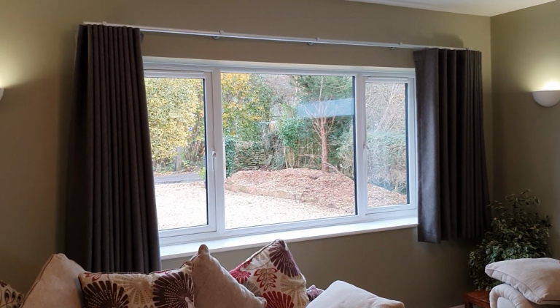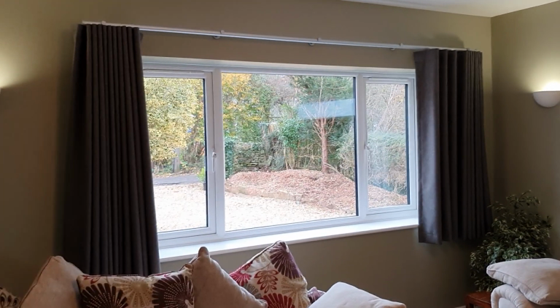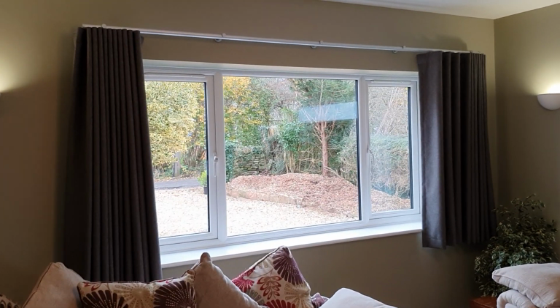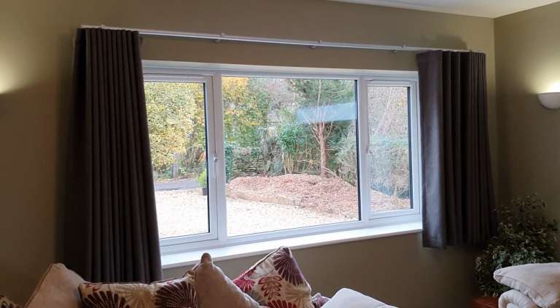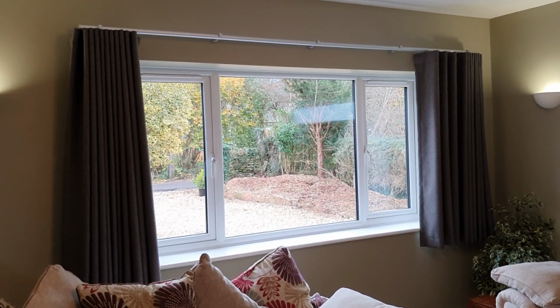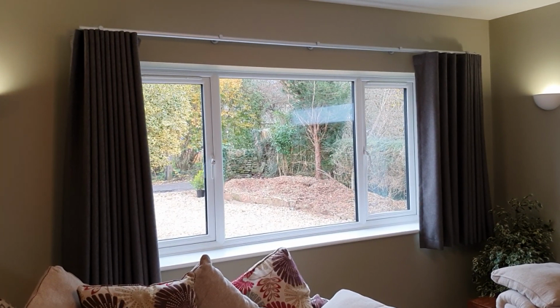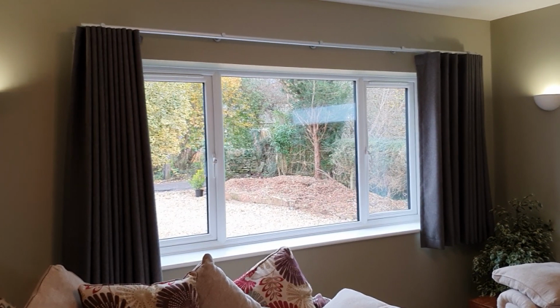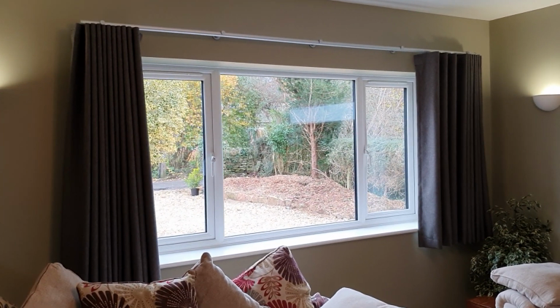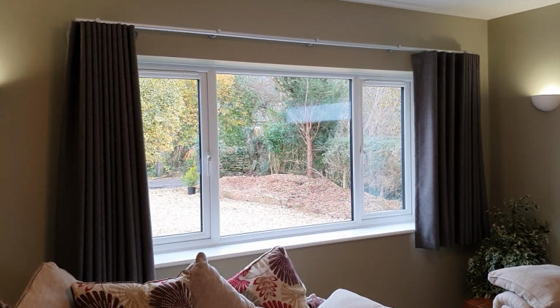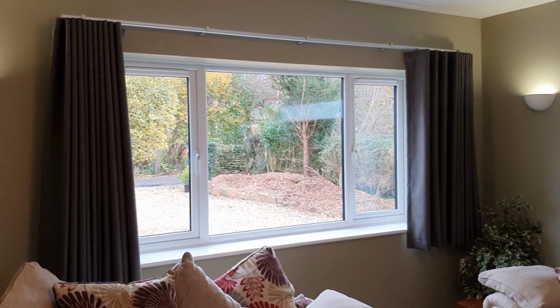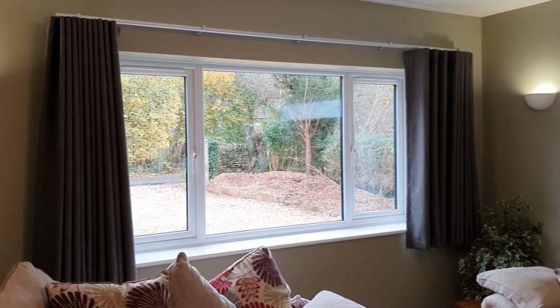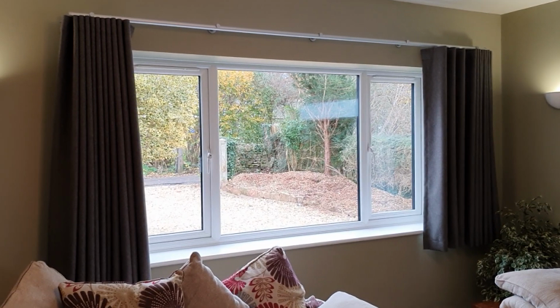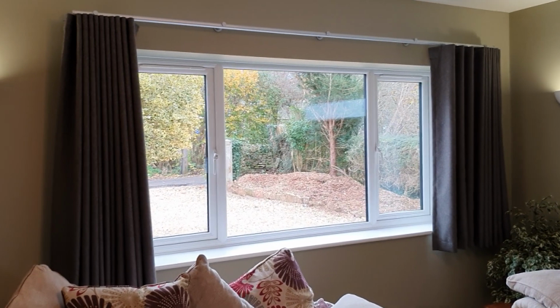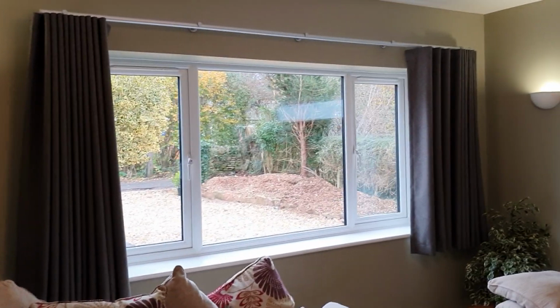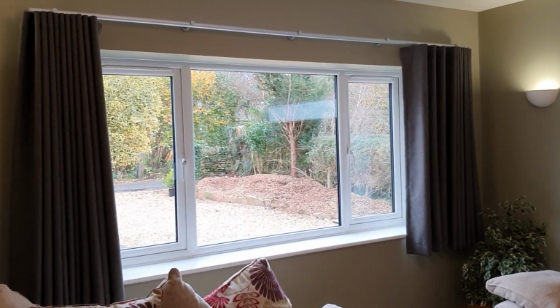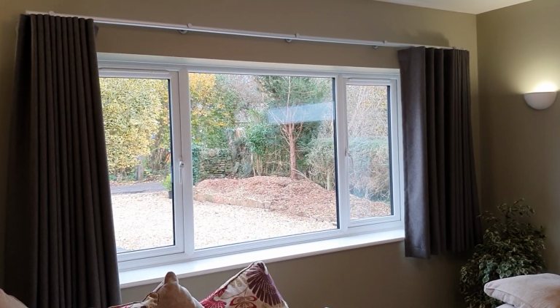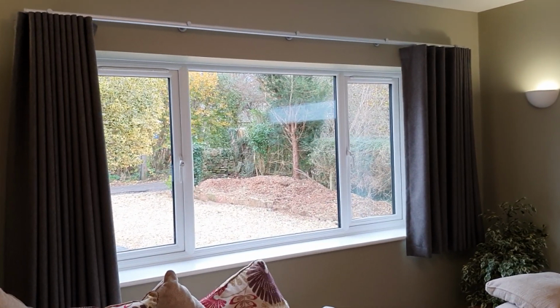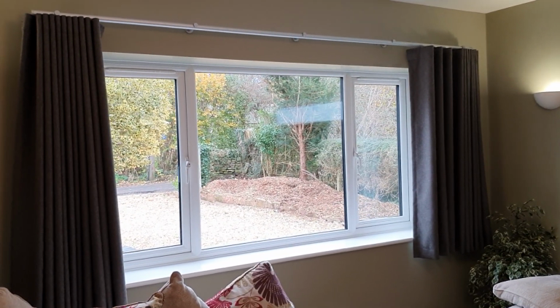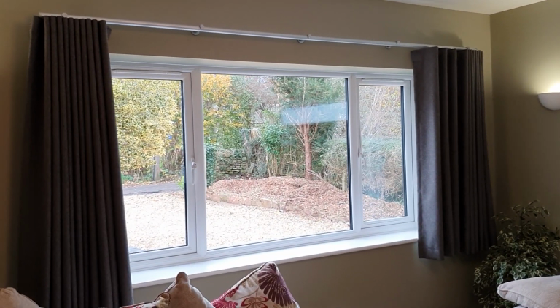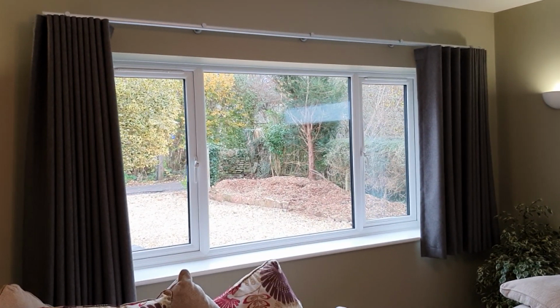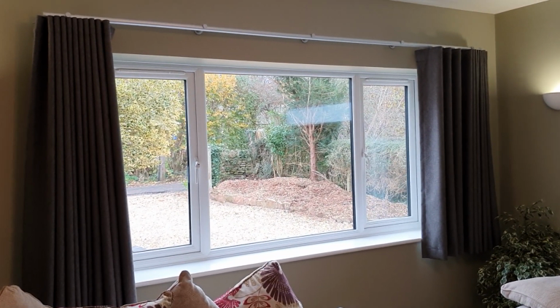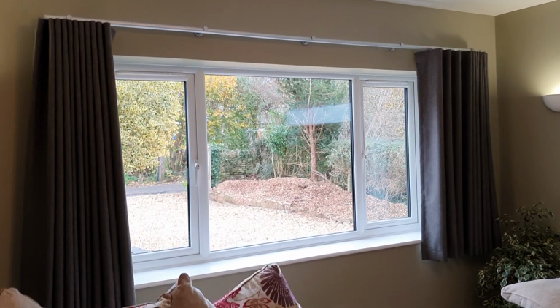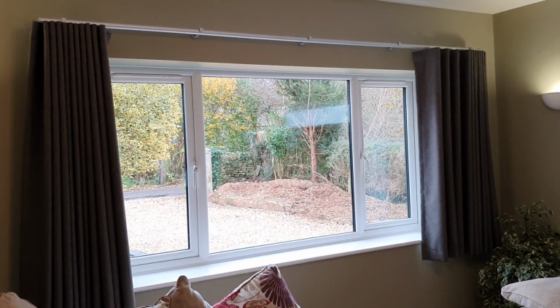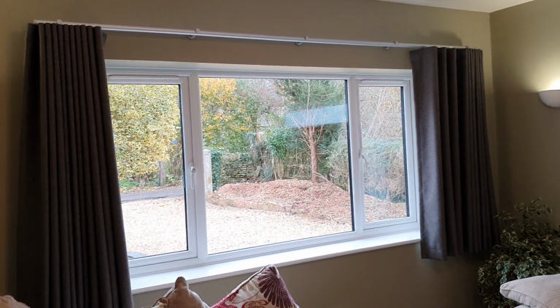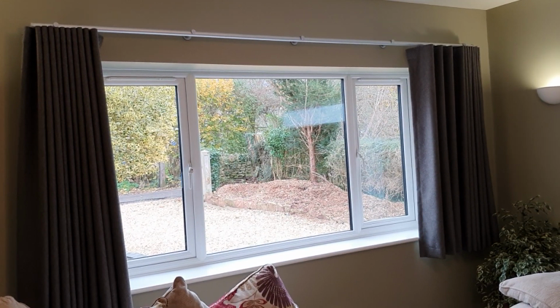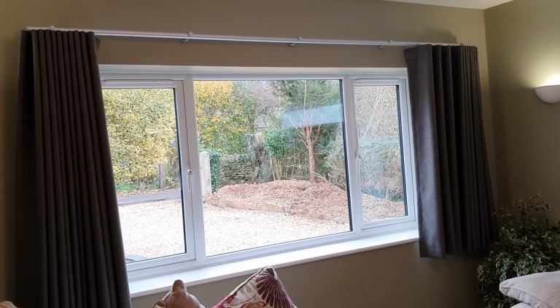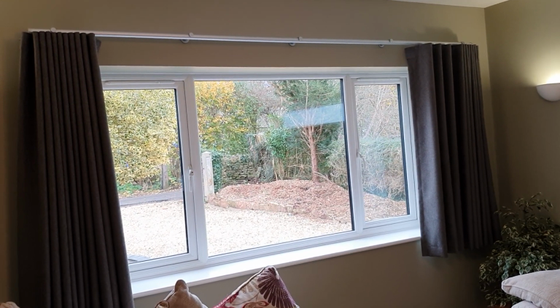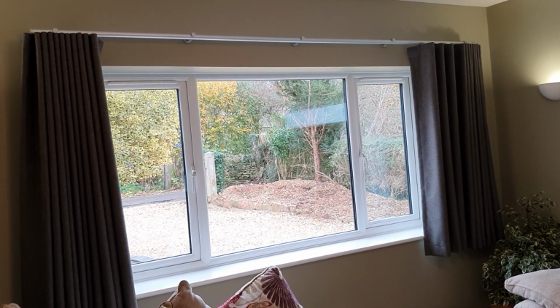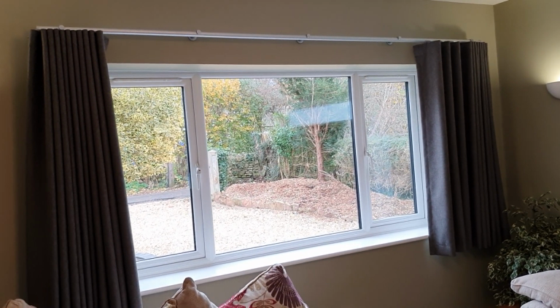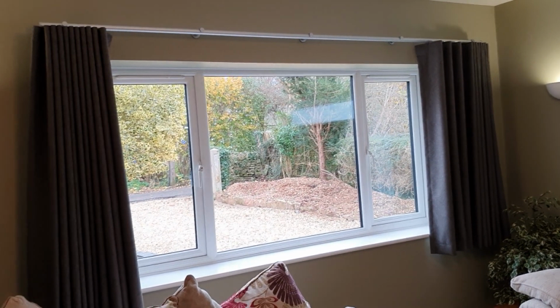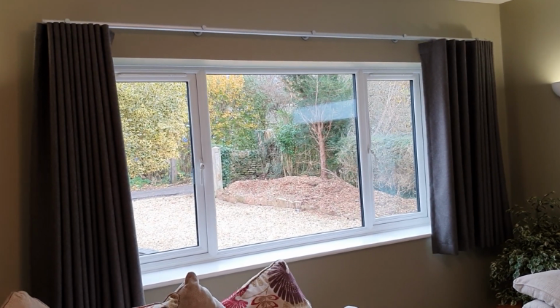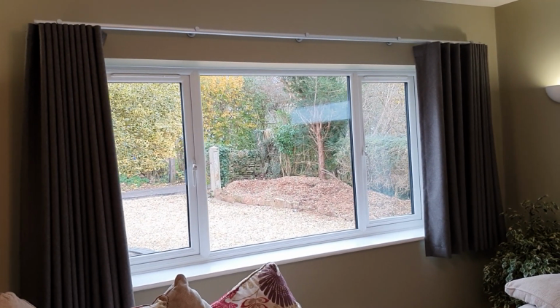Hello, this is Edward from Direct Fabrics. I wanted to record a video upon request of people constantly asking us questions about wave curtains — how to measure, how to fit — and I'm going to try and break this down and make it as simple as possible.